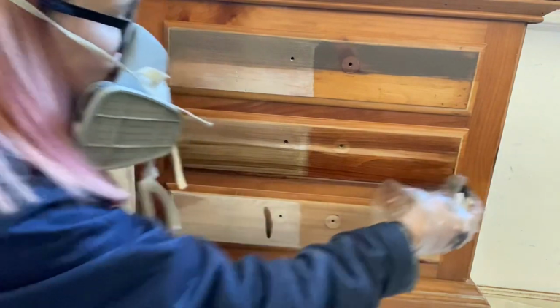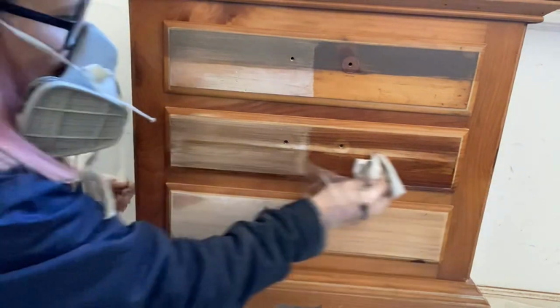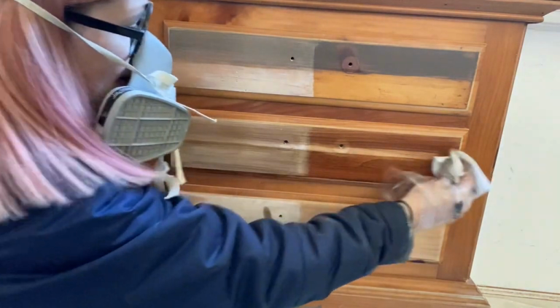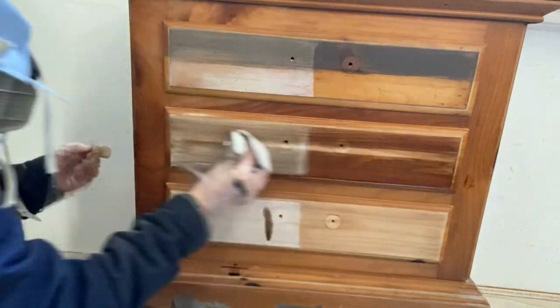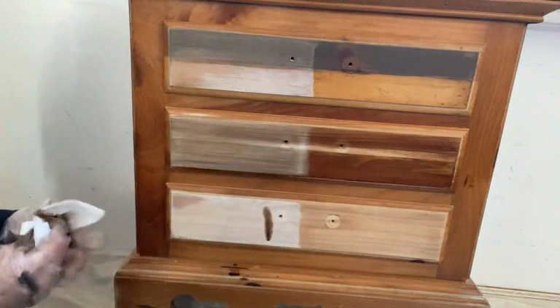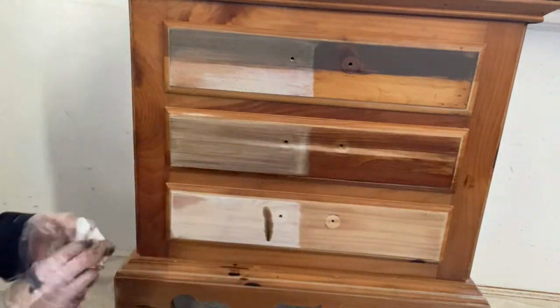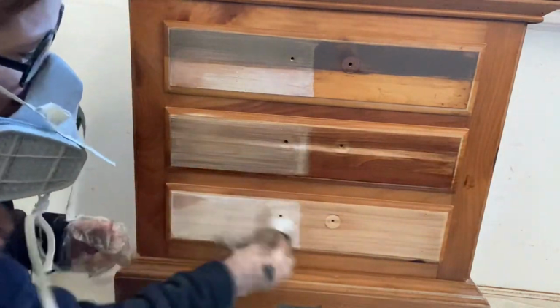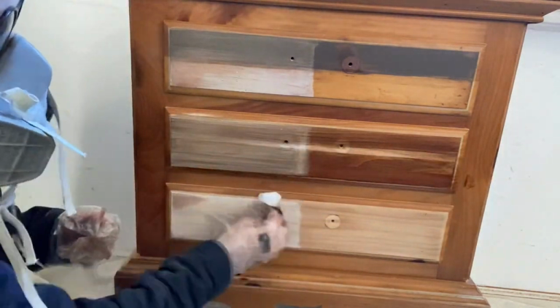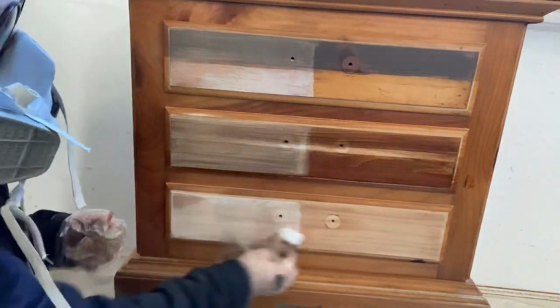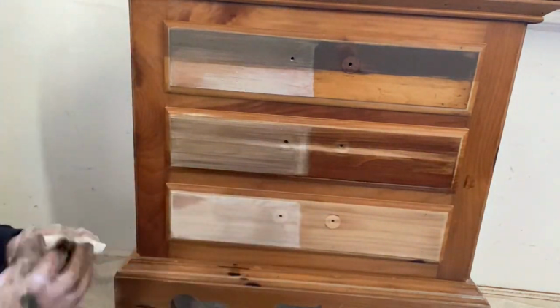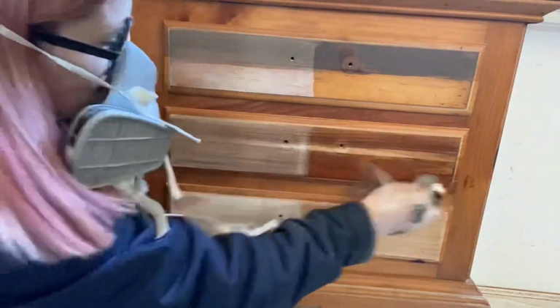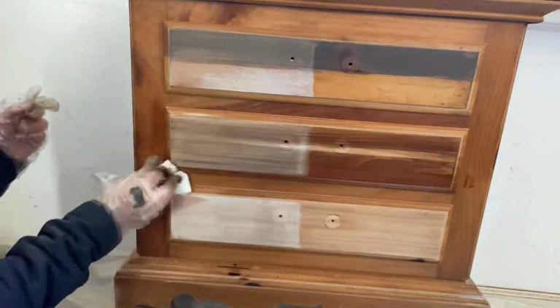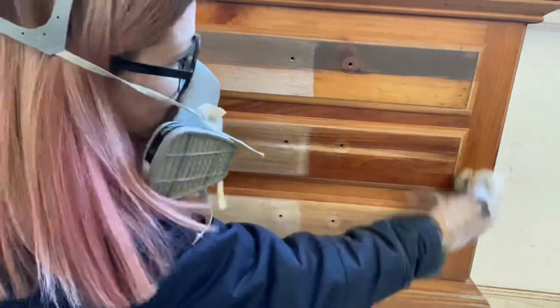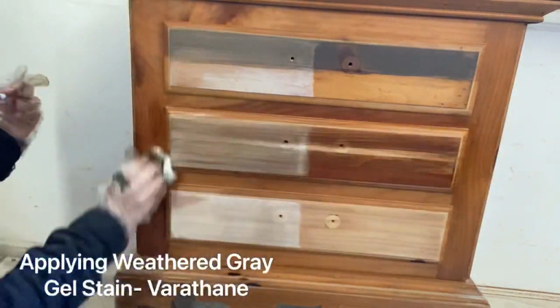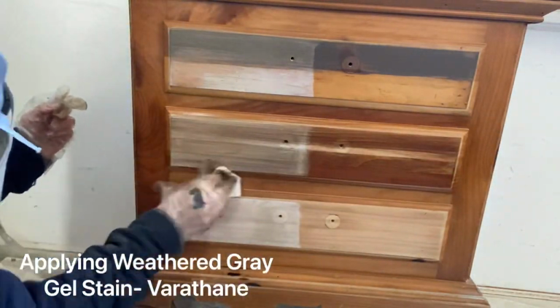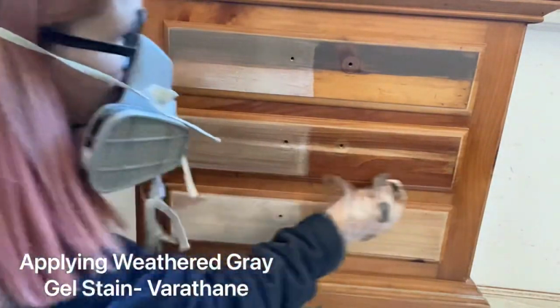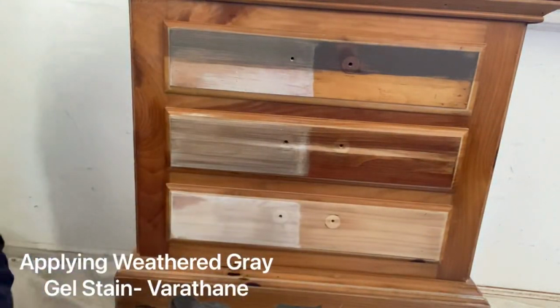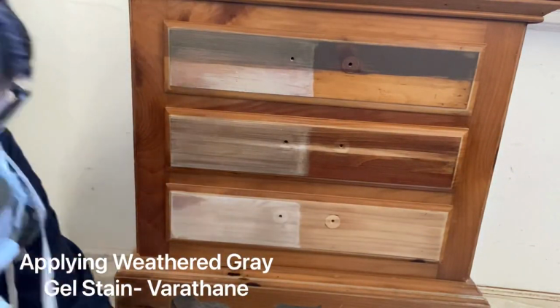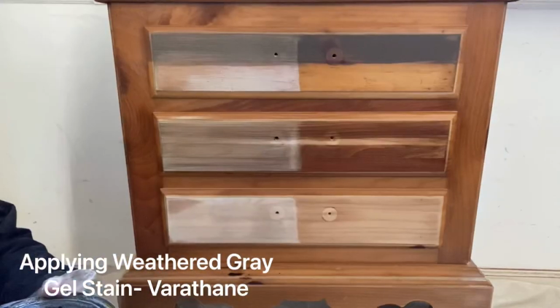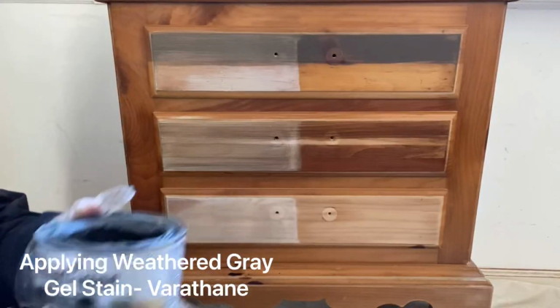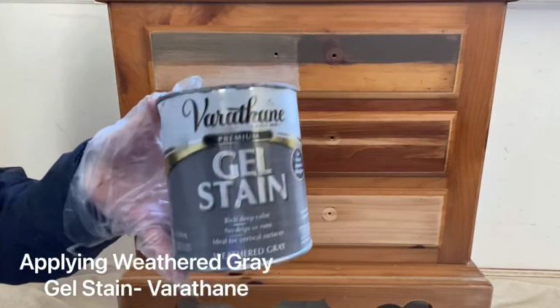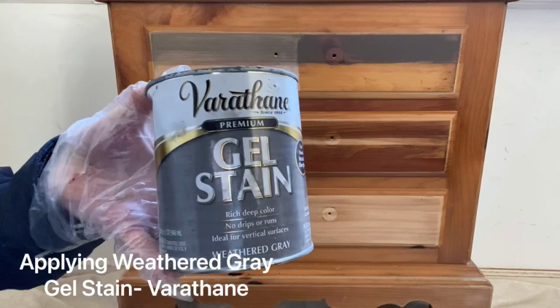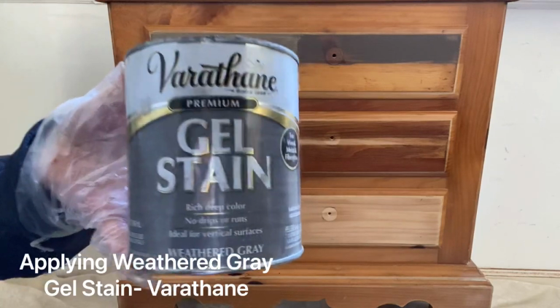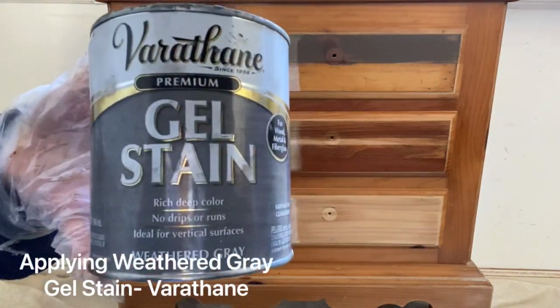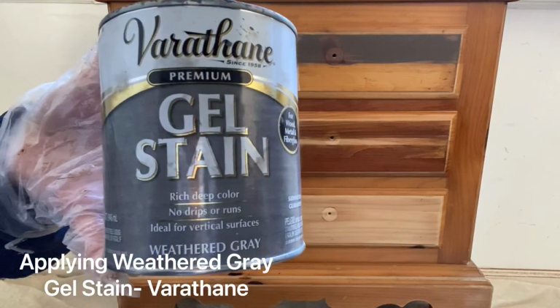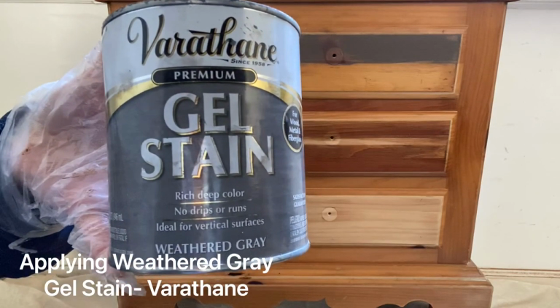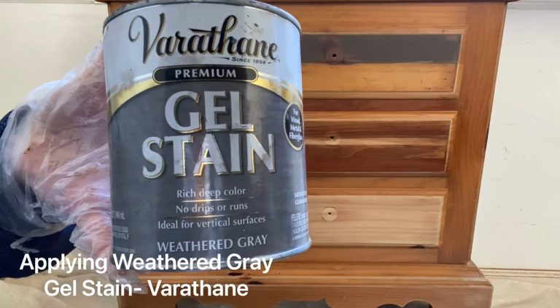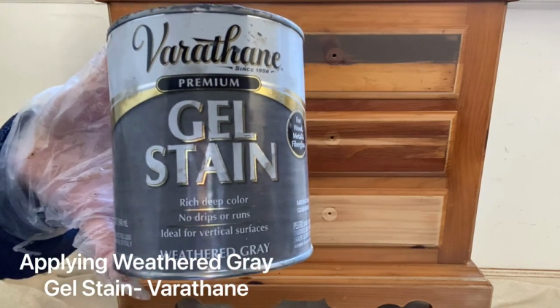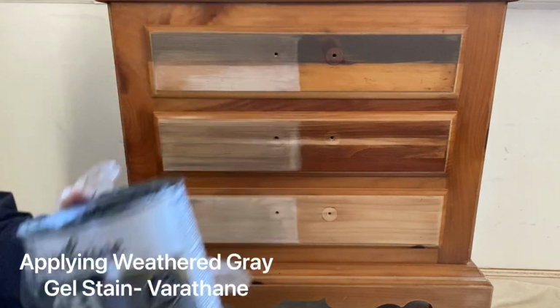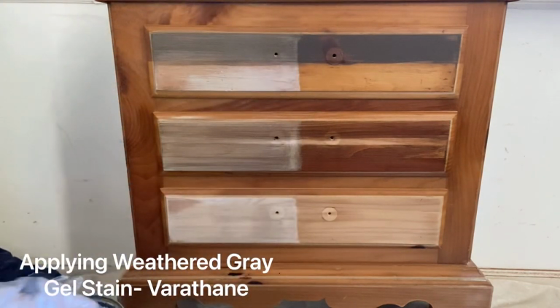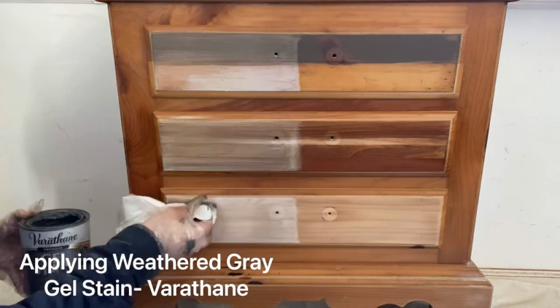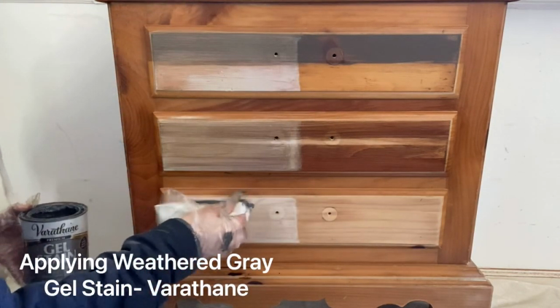Jacobine is one that I use a ton. Jacobine is a regular stain — the one I have is not a gel stain in this comparison — and as you can see, it lets the wood grain come through a little bit more than the gel stains do. Here is Weathered Gray by Varathane.